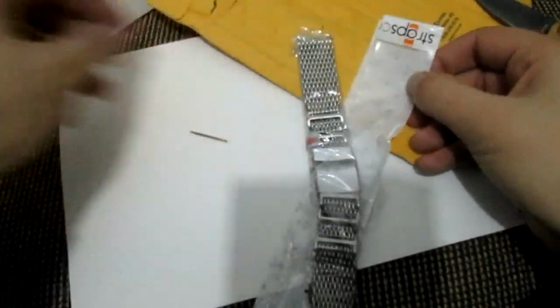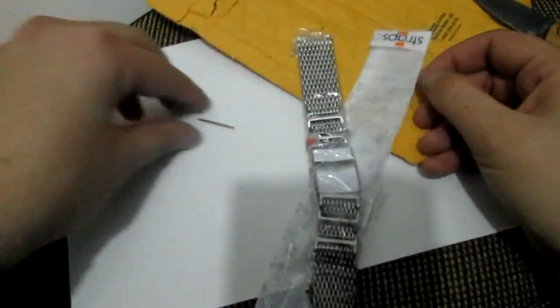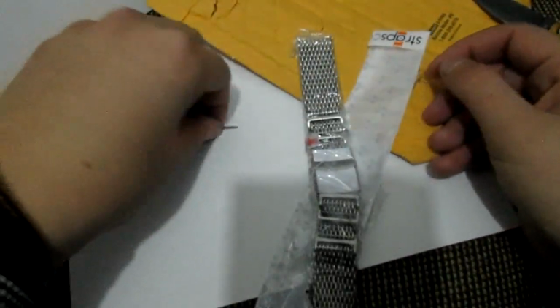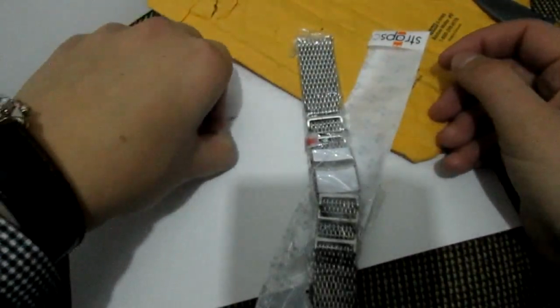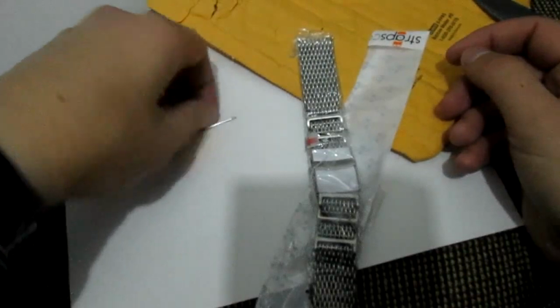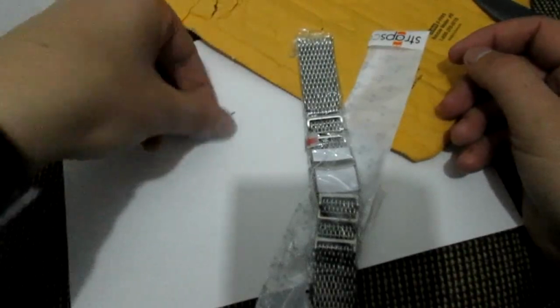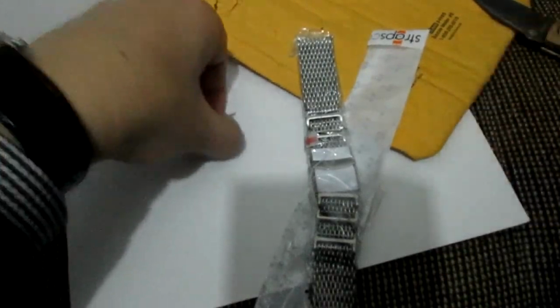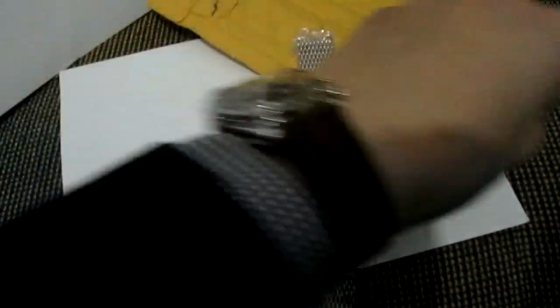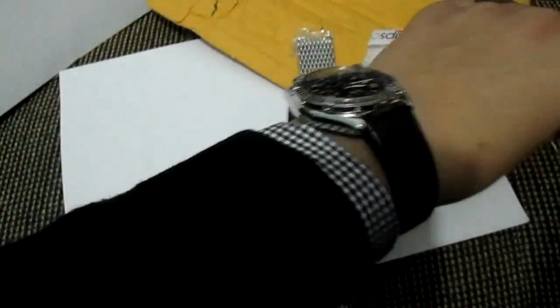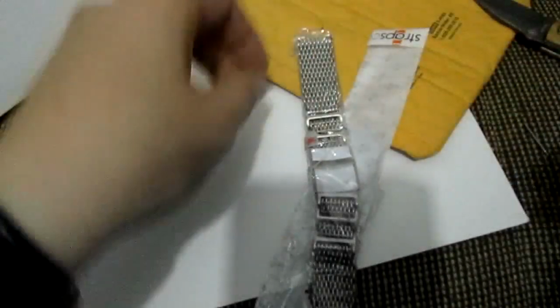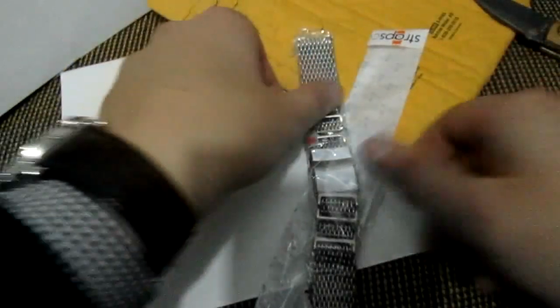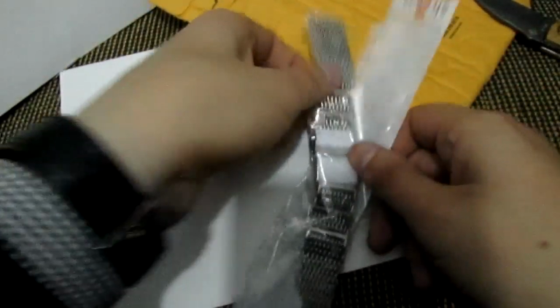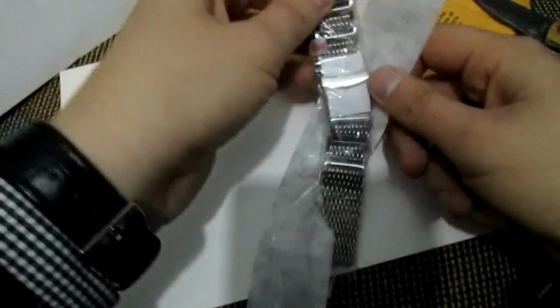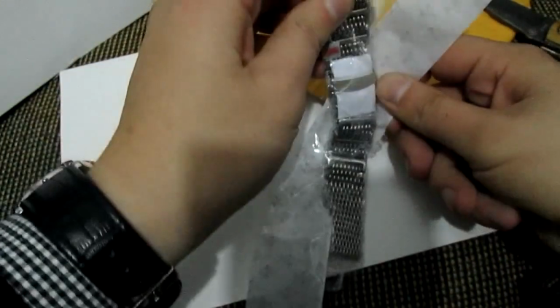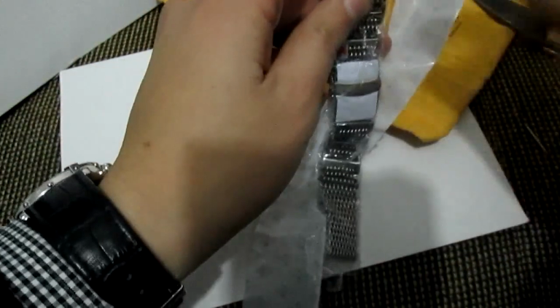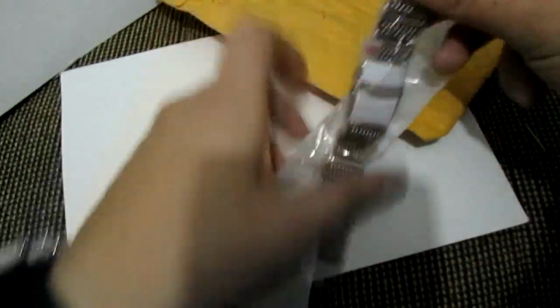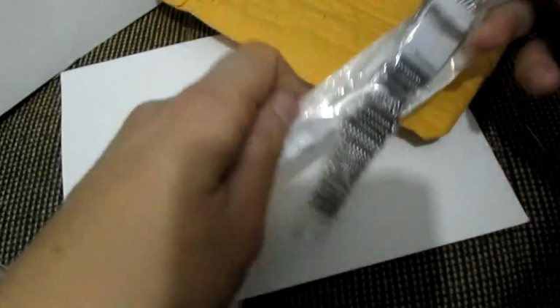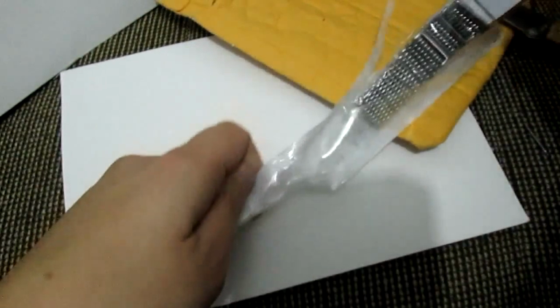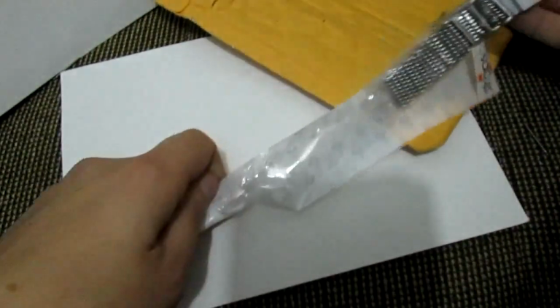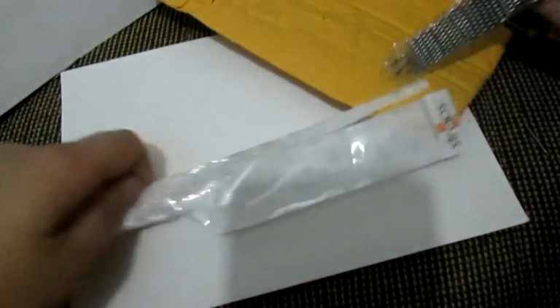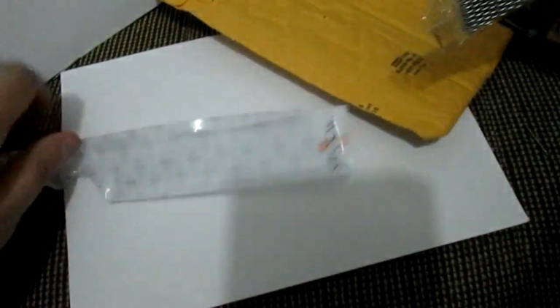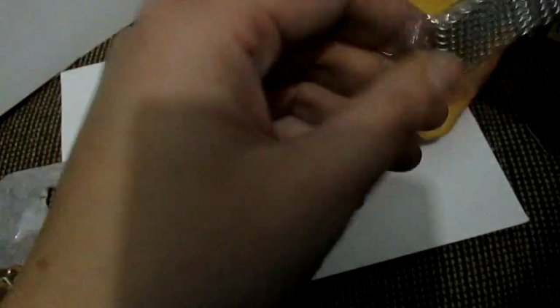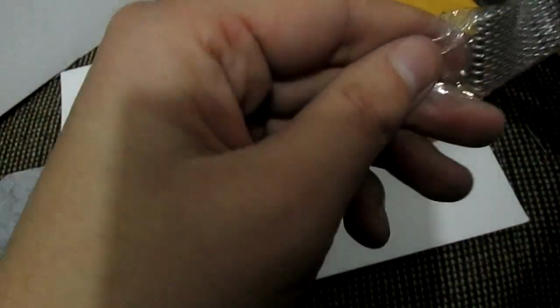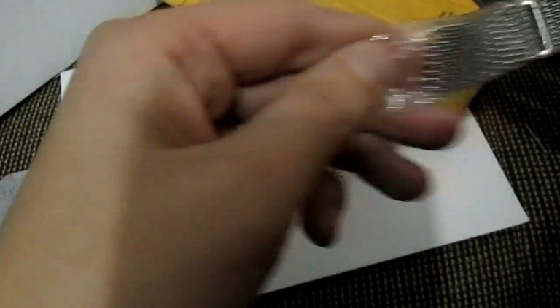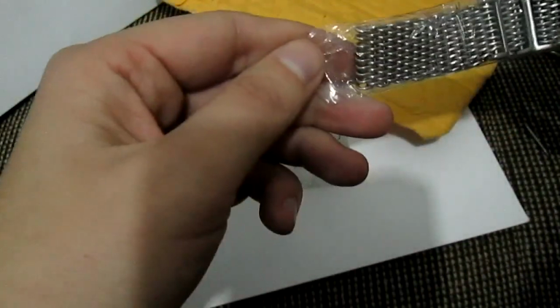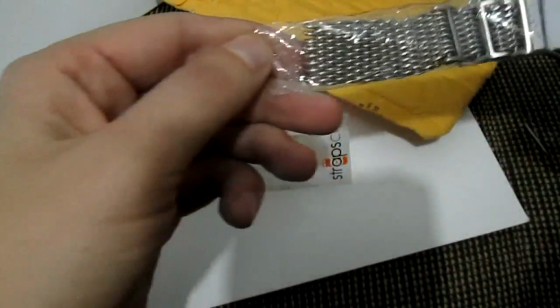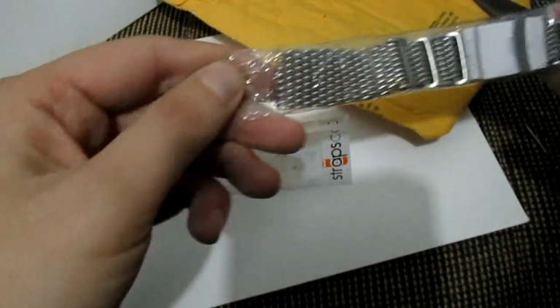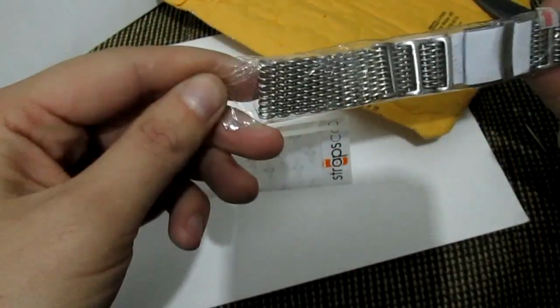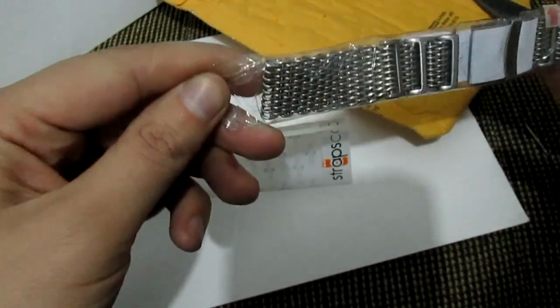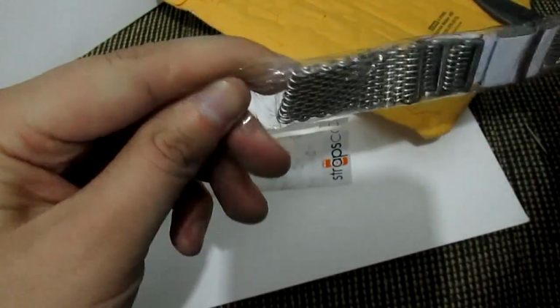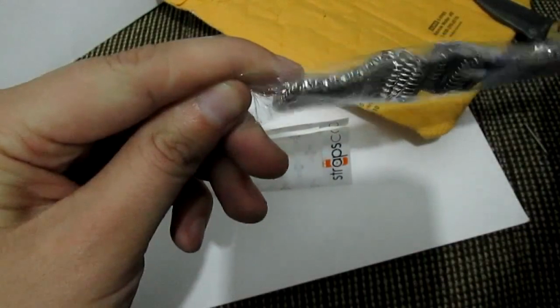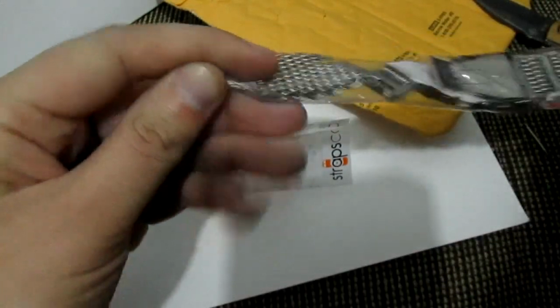So here's a spring bar that fell out. I'm looking for another spring bar somewhere in here.